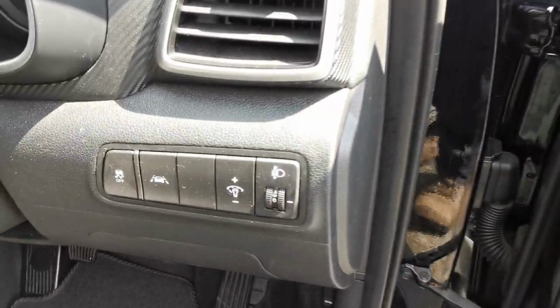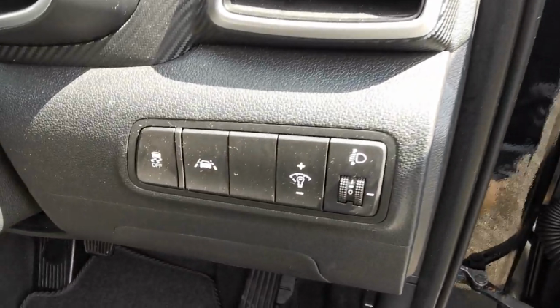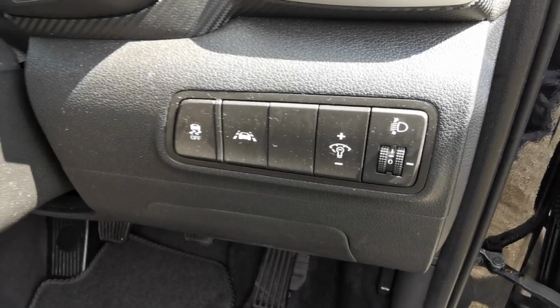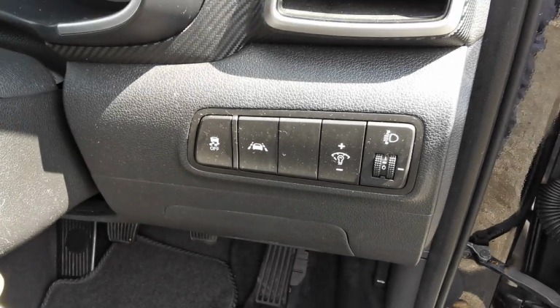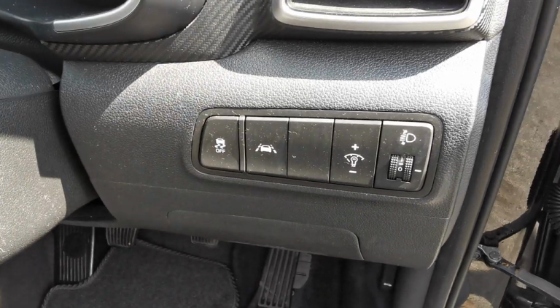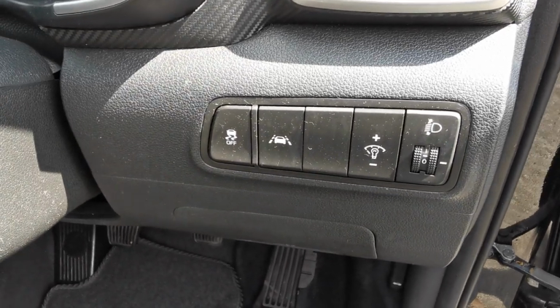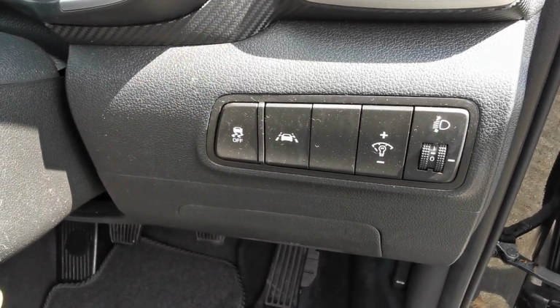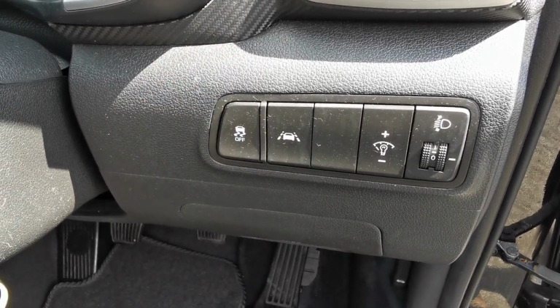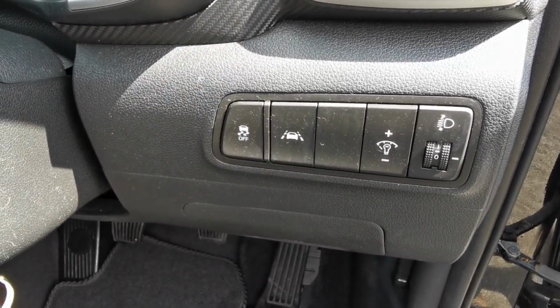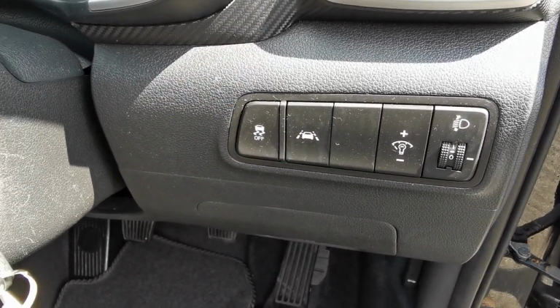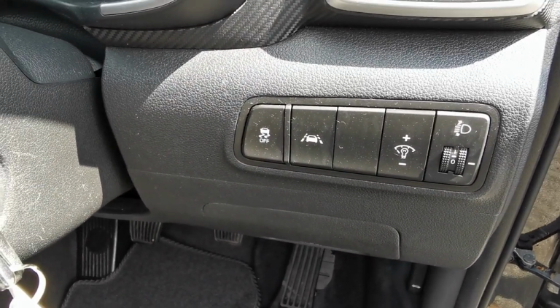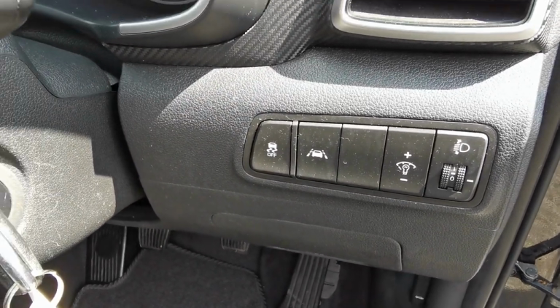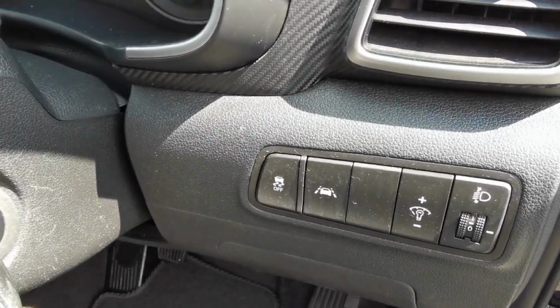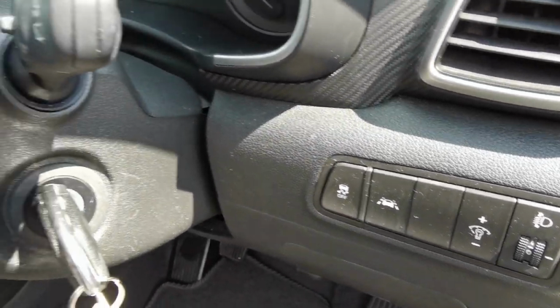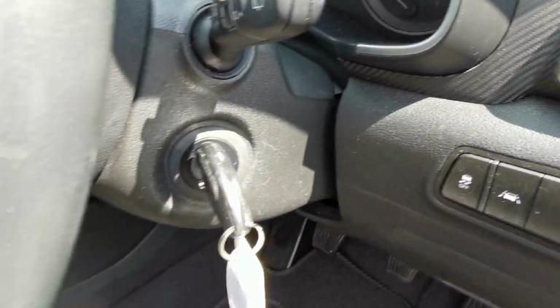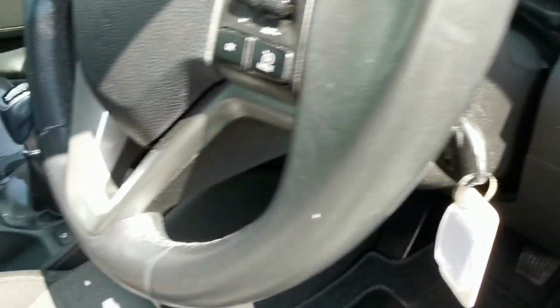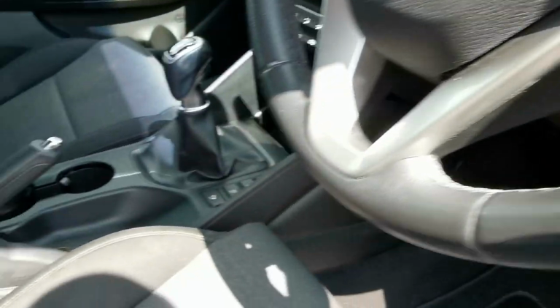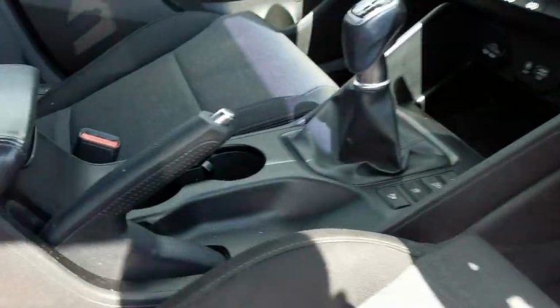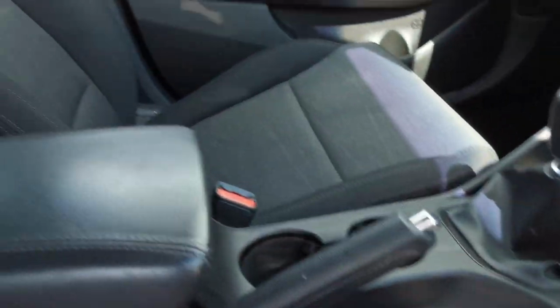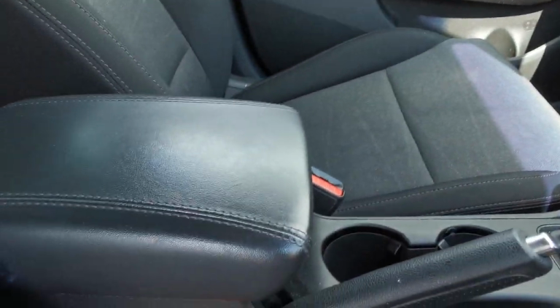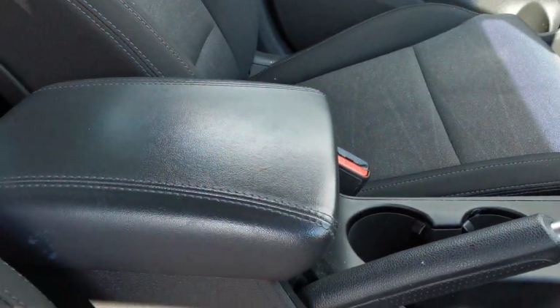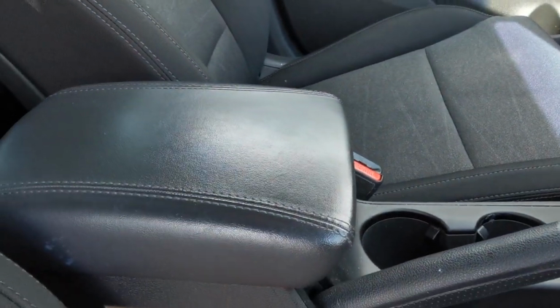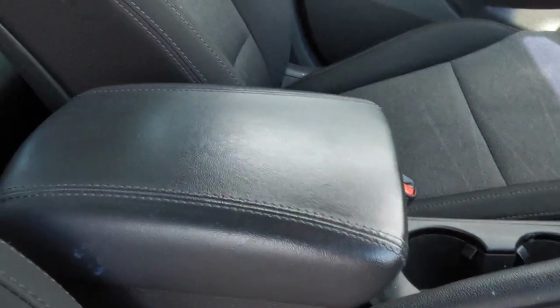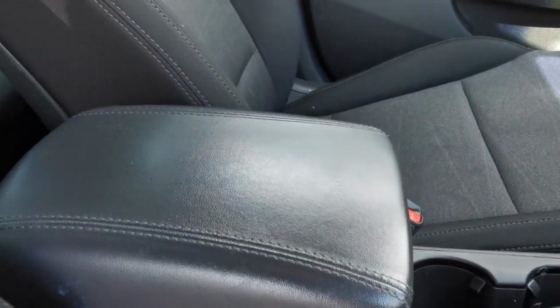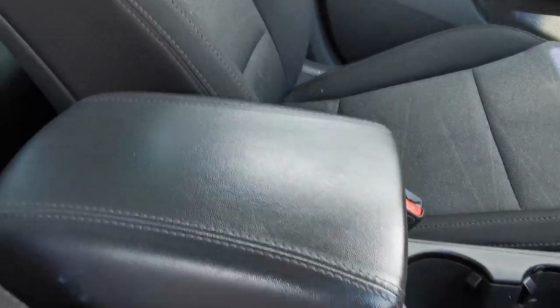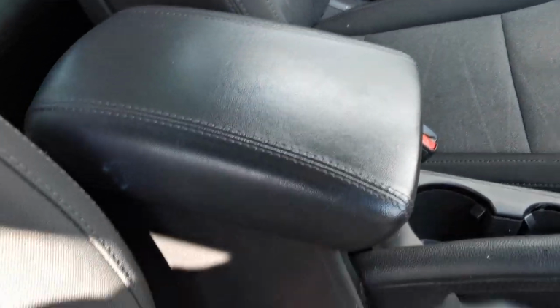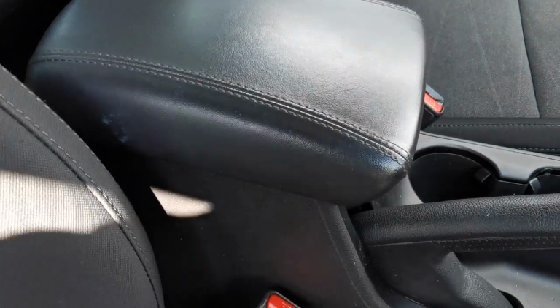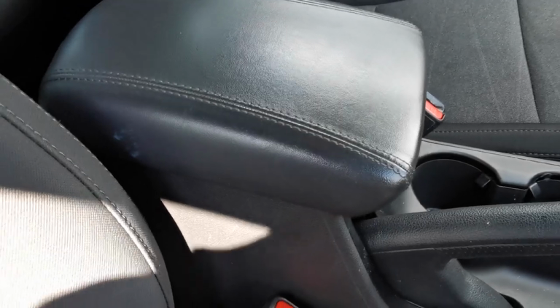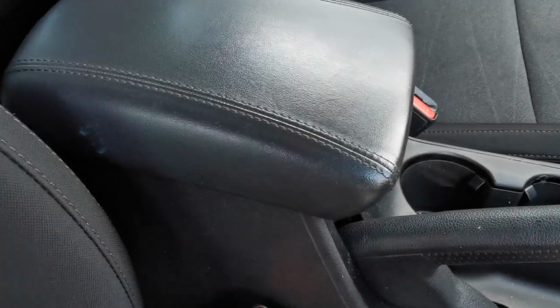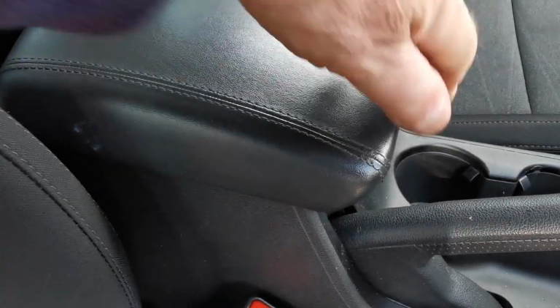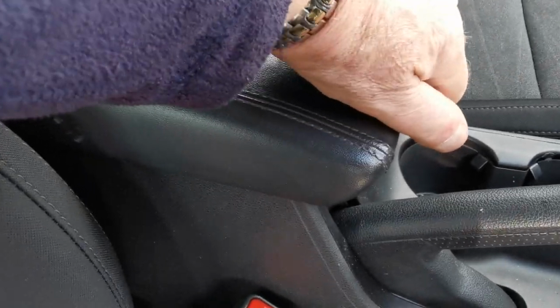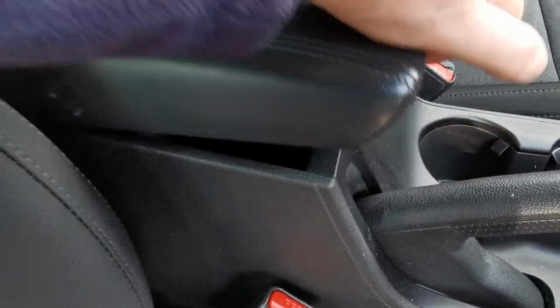On the dashboard you have controls for lane departure warning and you can turn off the traction control. There is also a centre armrest with an internal storage box.